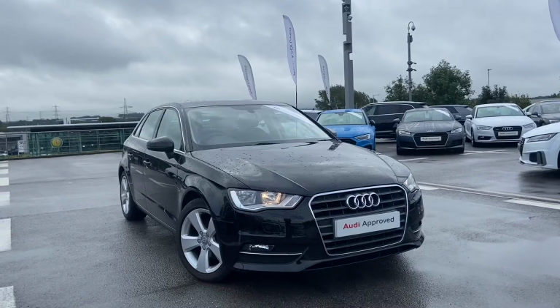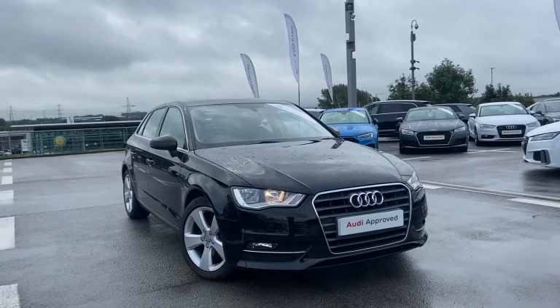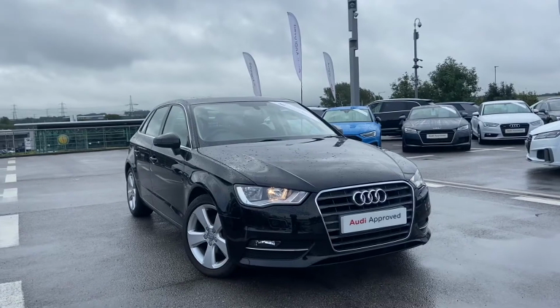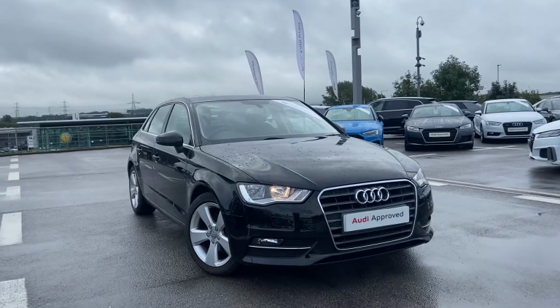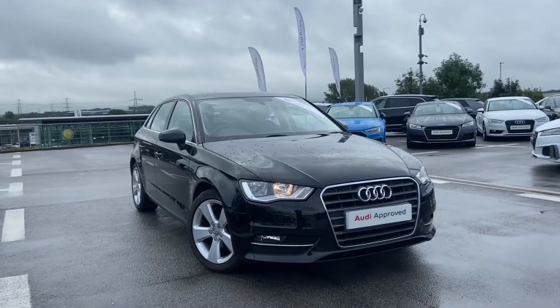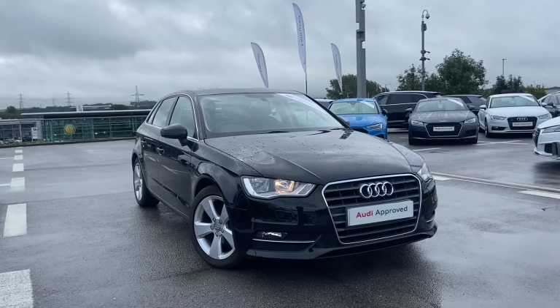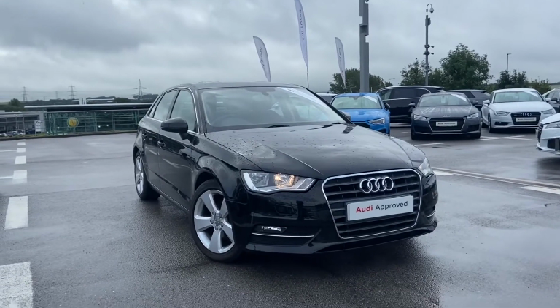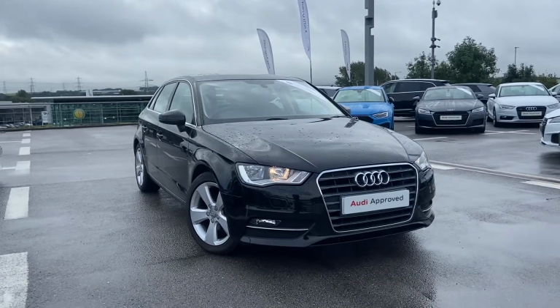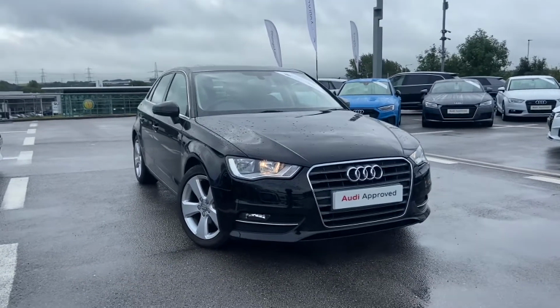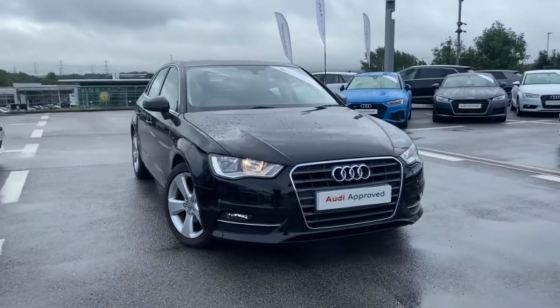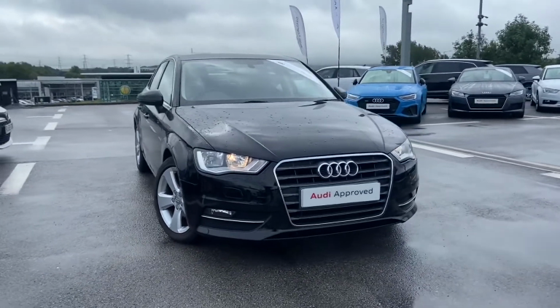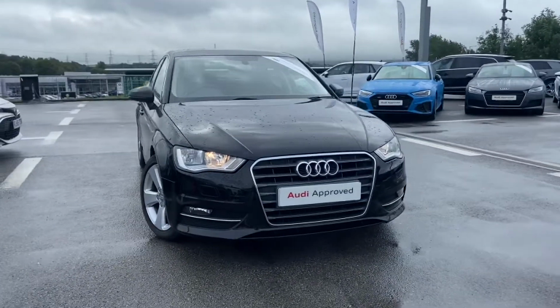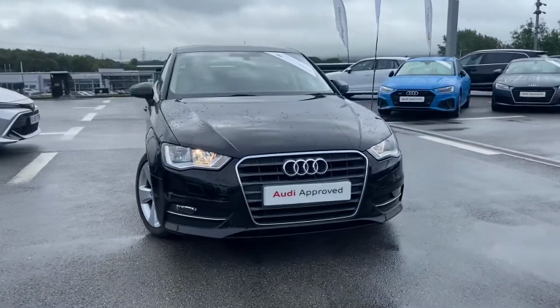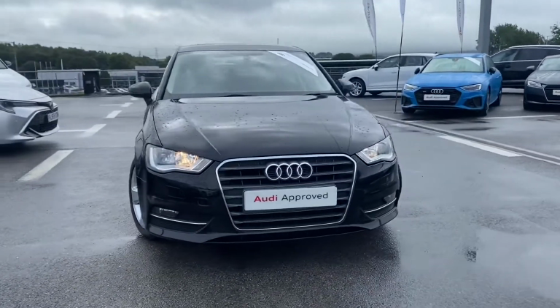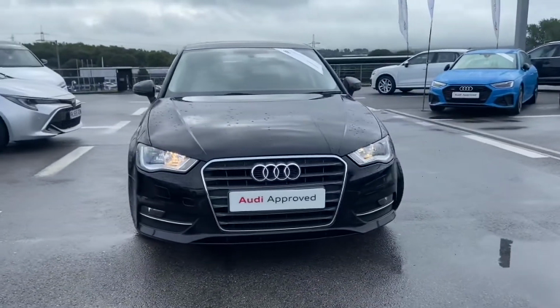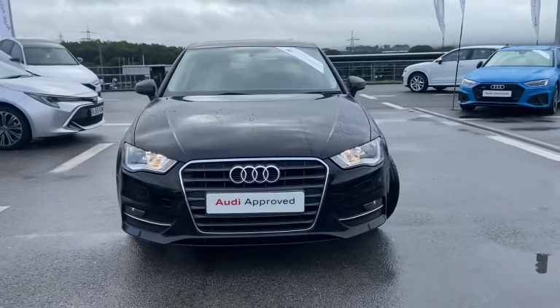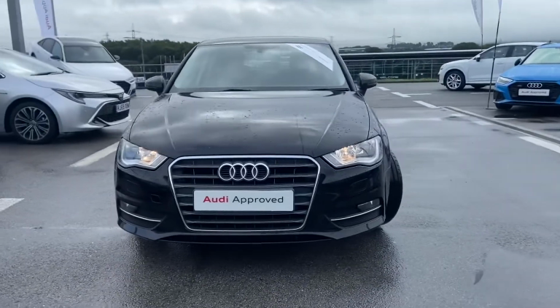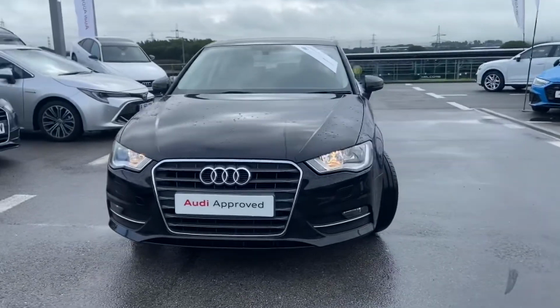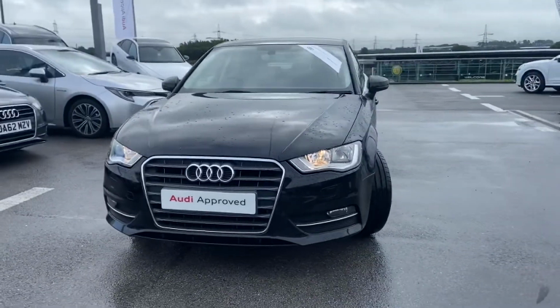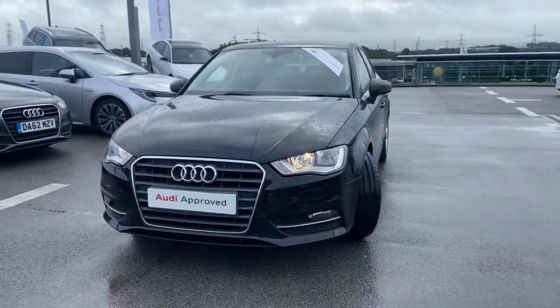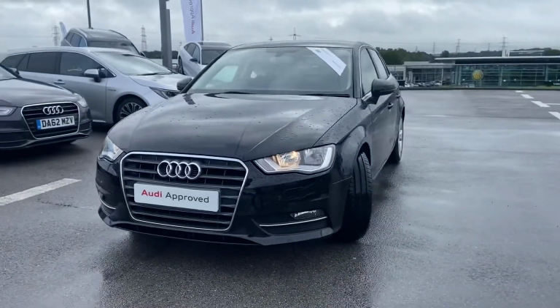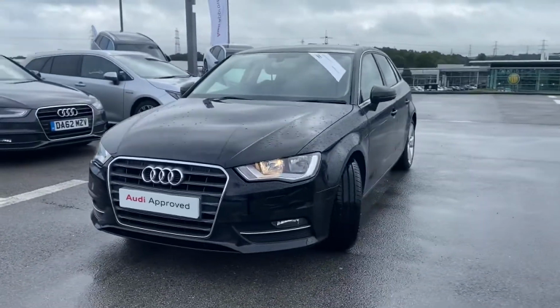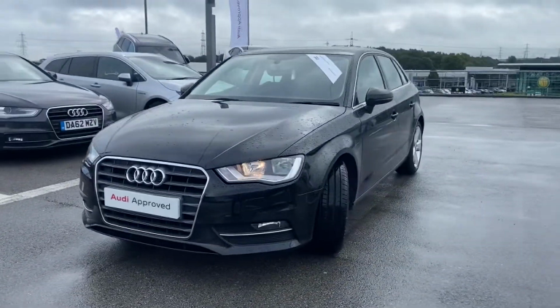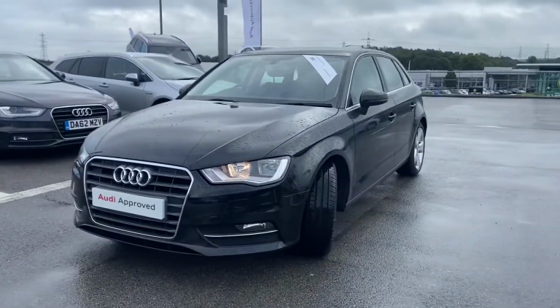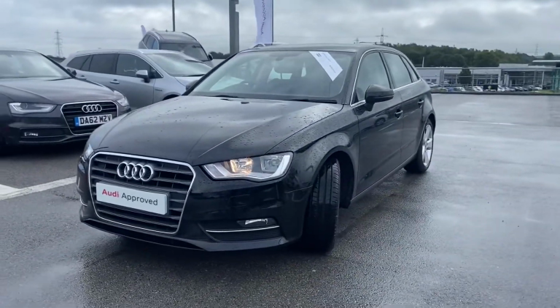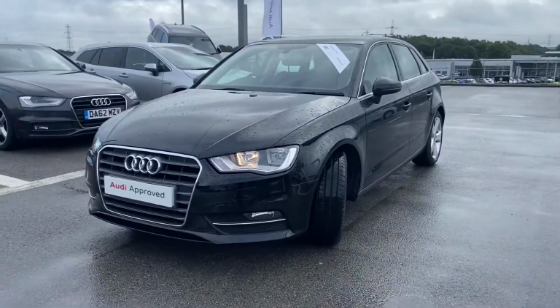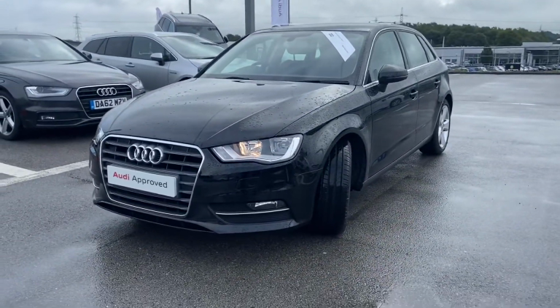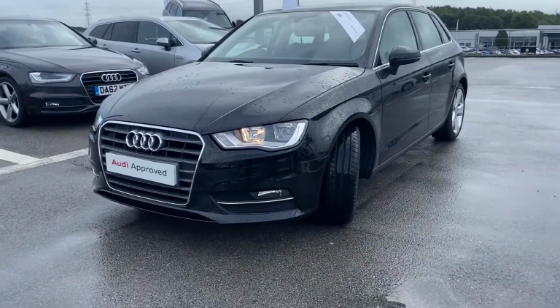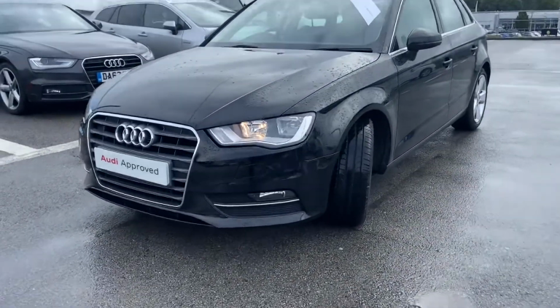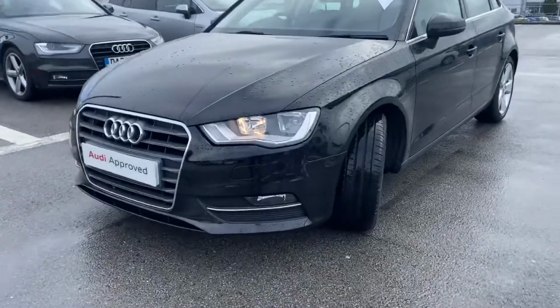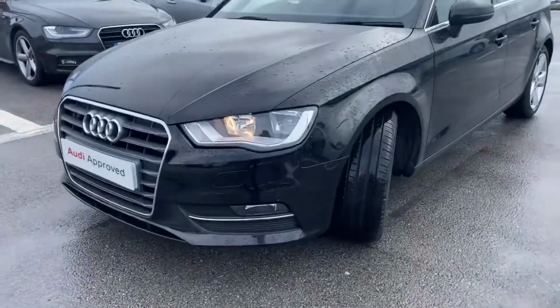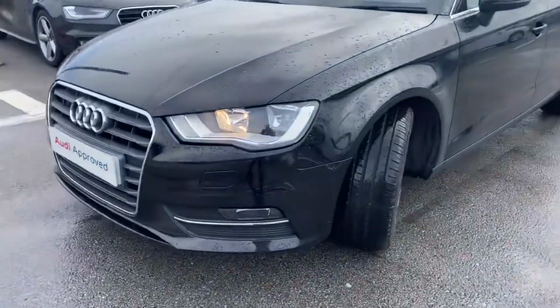Hi and welcome to Blackburn OD. My name's Fiona and today I'm going to be giving you a quick tour of this OD approved A3 Sportbike Sport. It's finished in Mythos Black and it gives 125 PS.